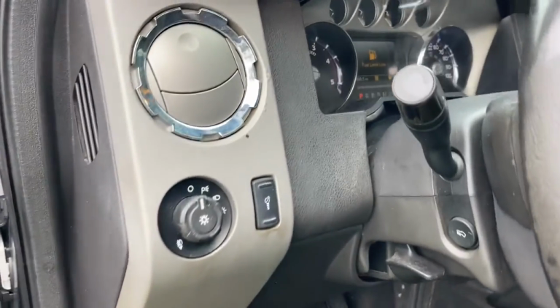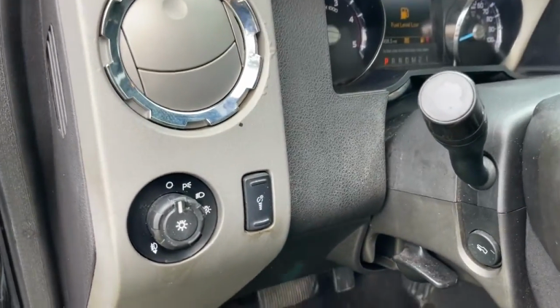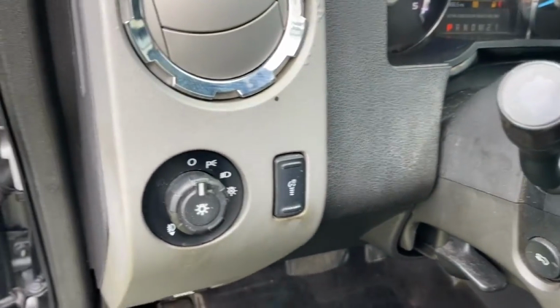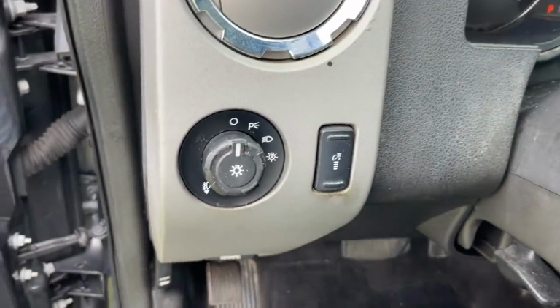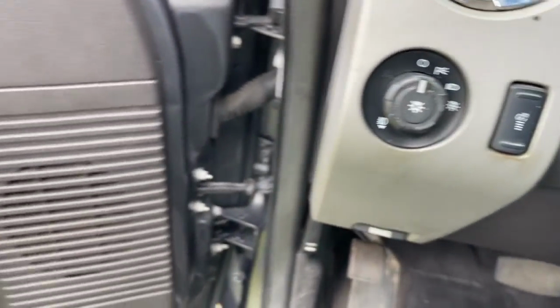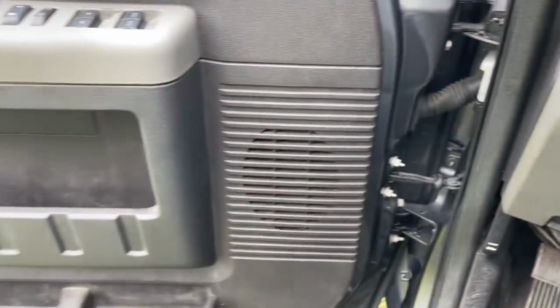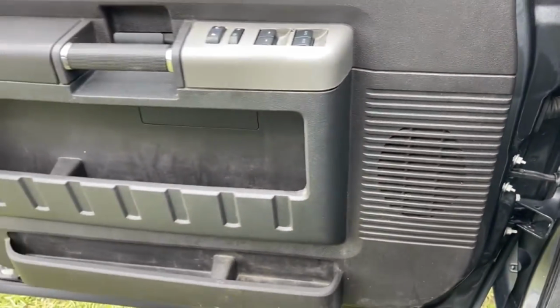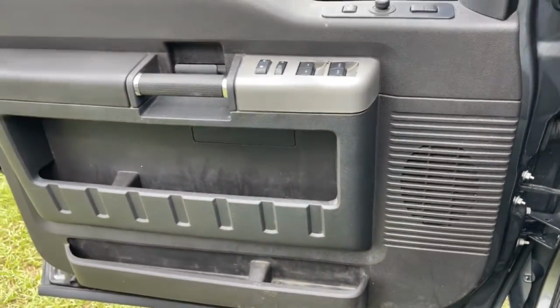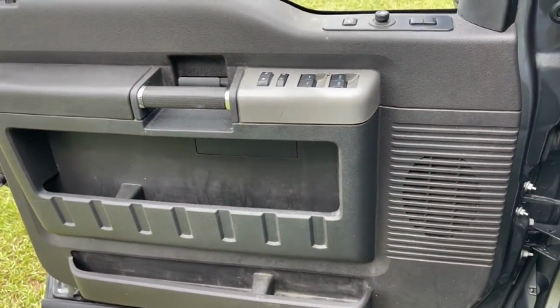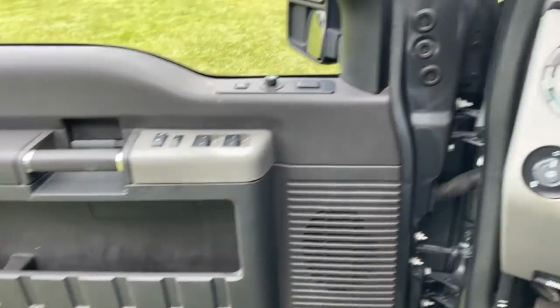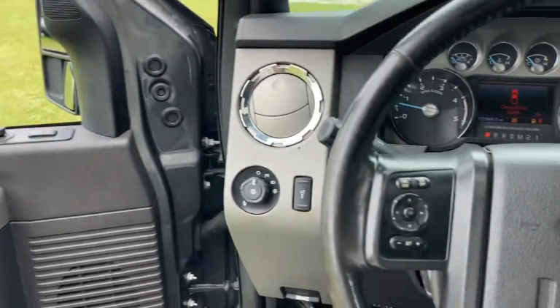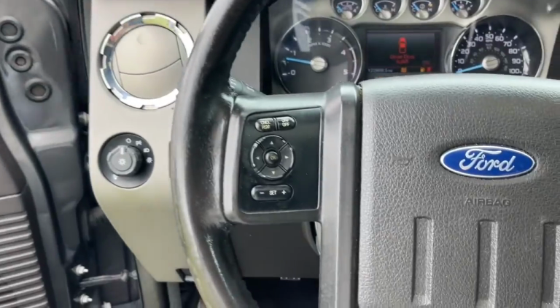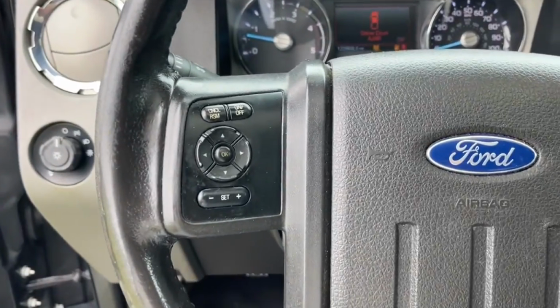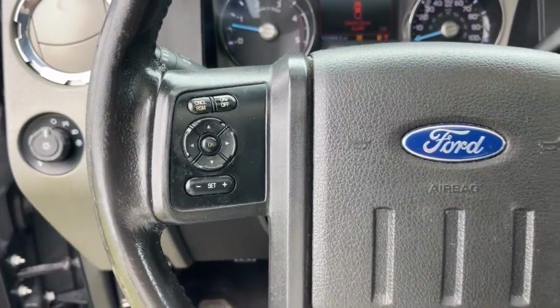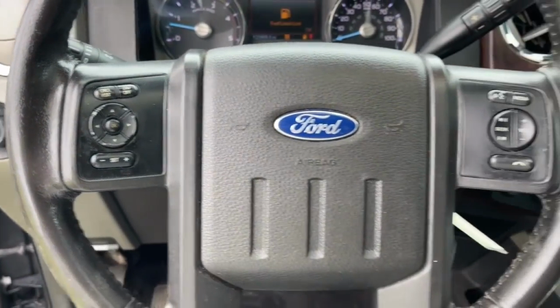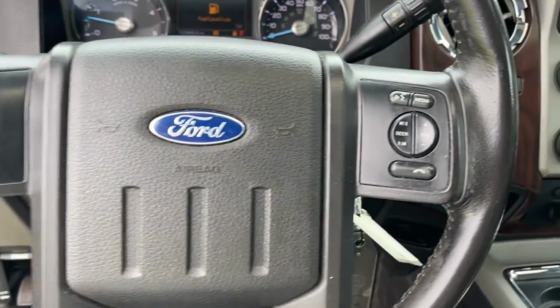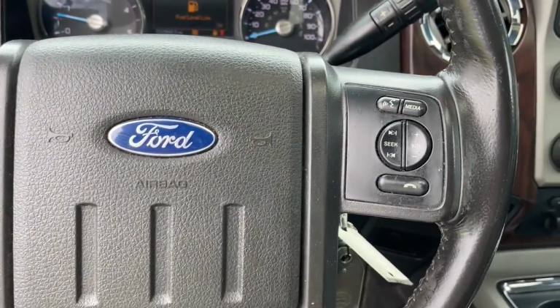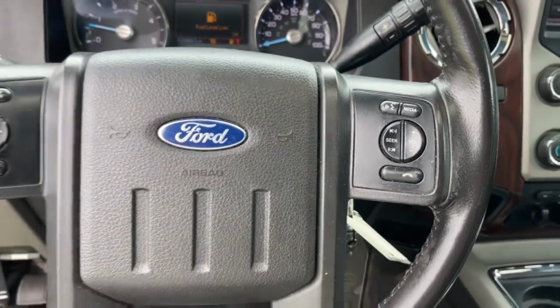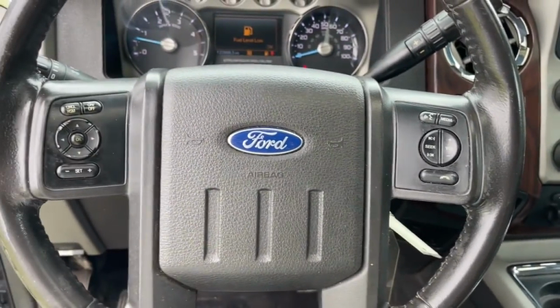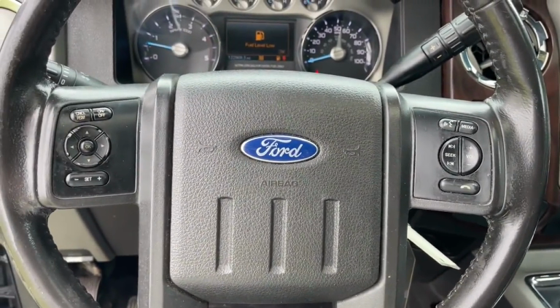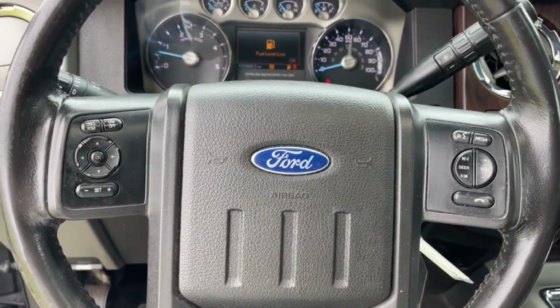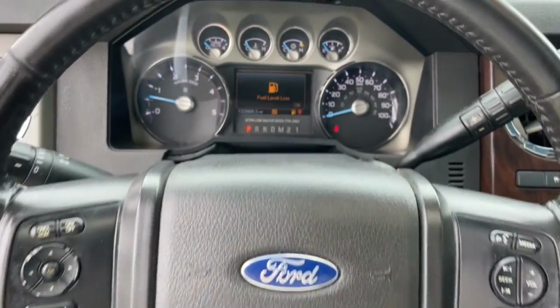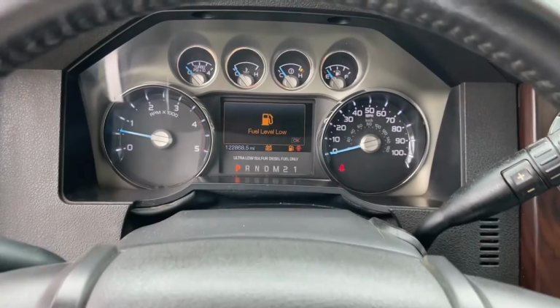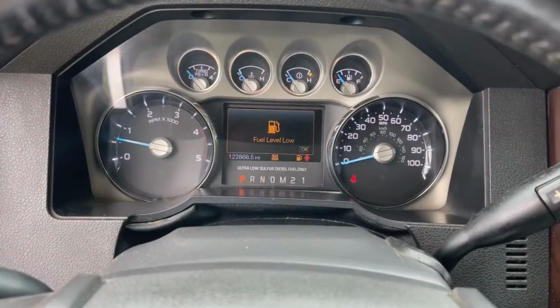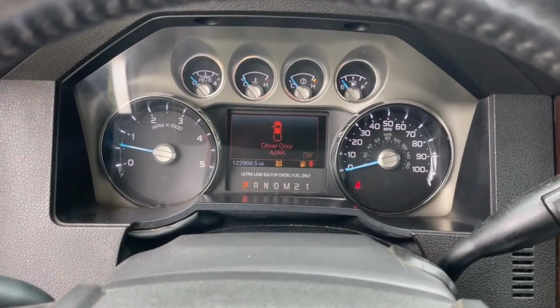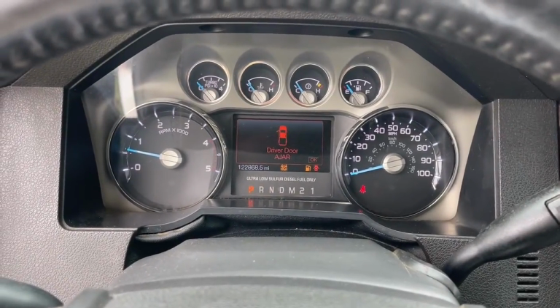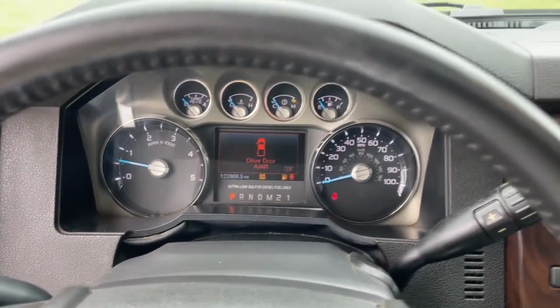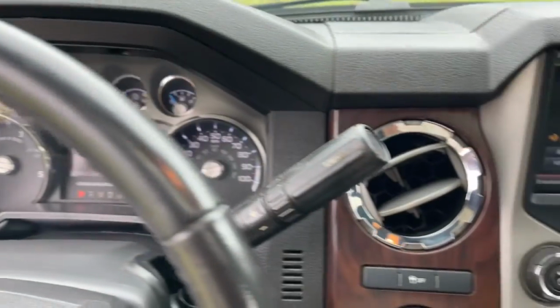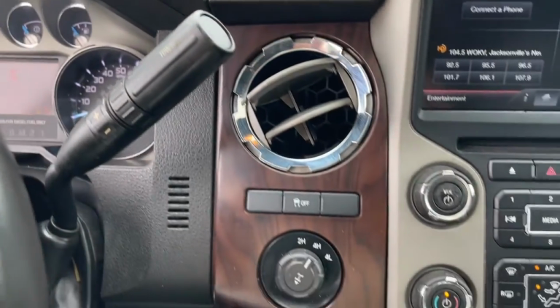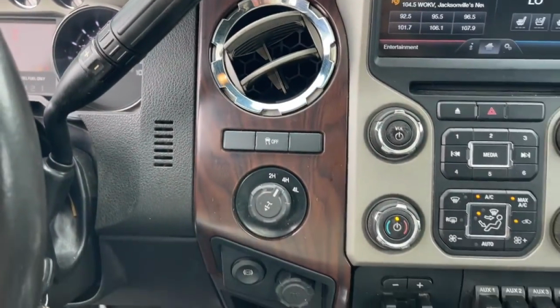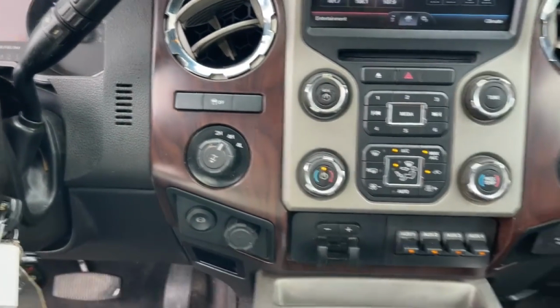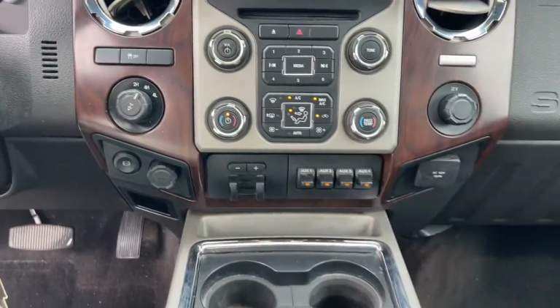Navigation system, sunroof/moonroof, heated driver seat, keyless entry, cooled front seat, power passenger seat, remote engine start, fog lamps, electronic stability control, dual zone AC.